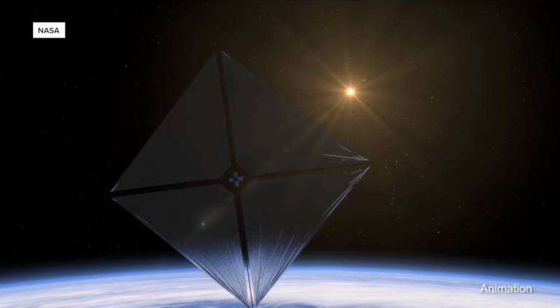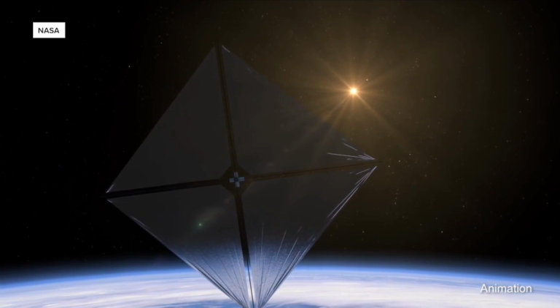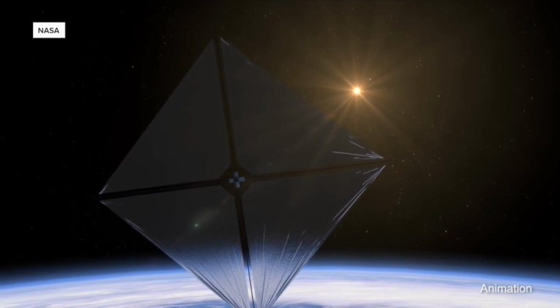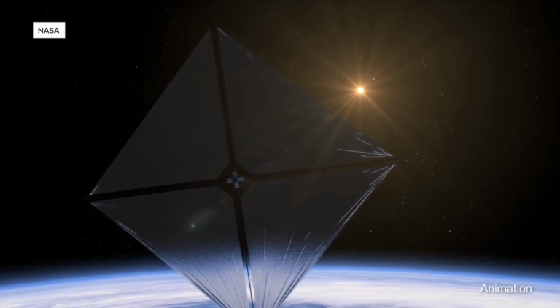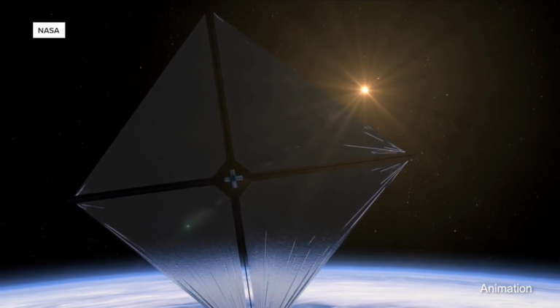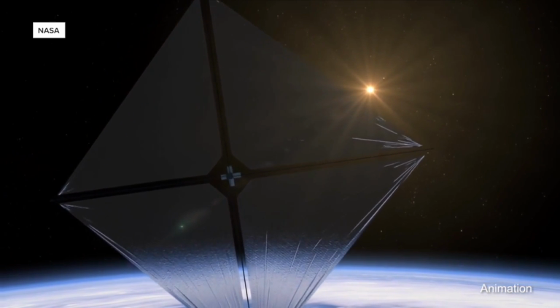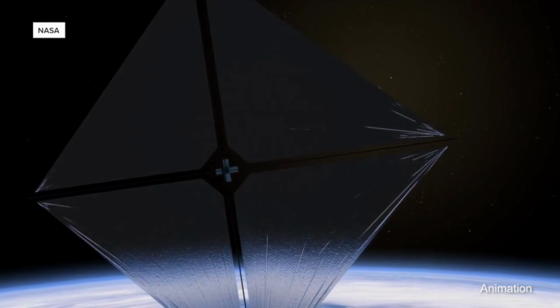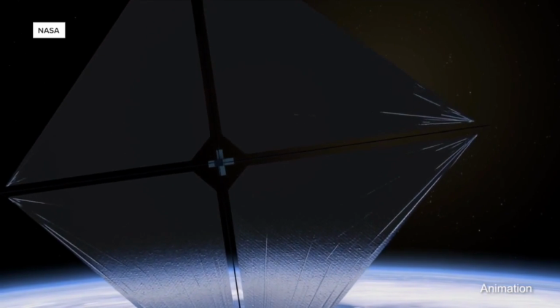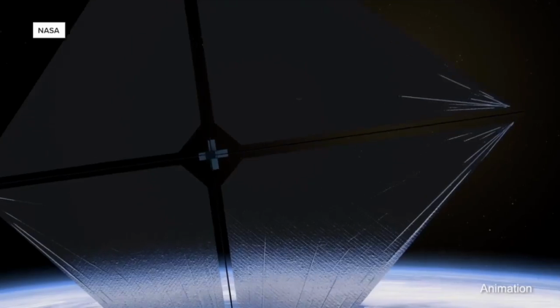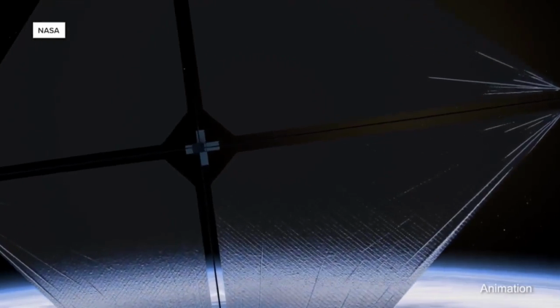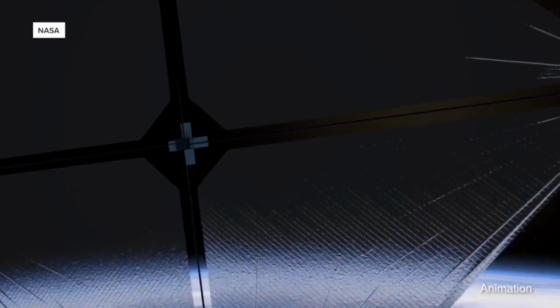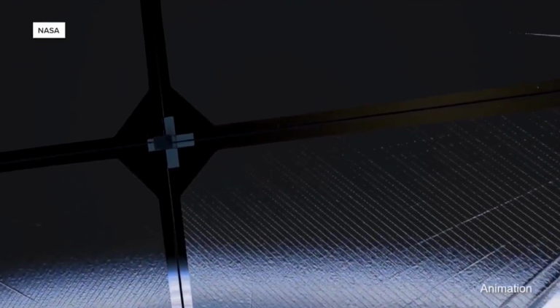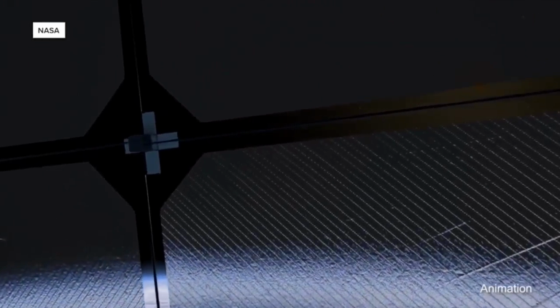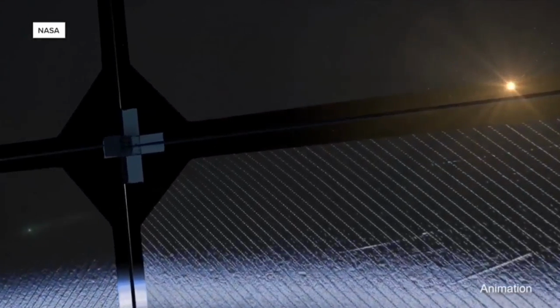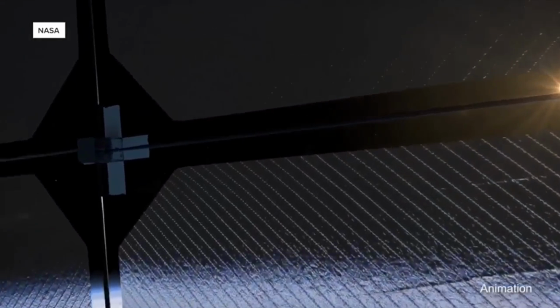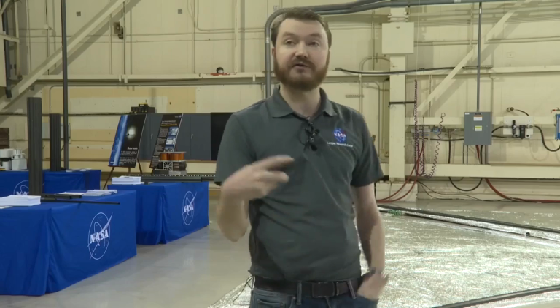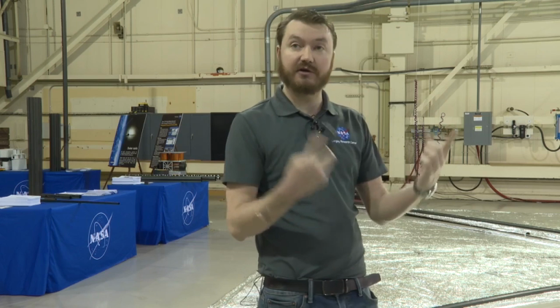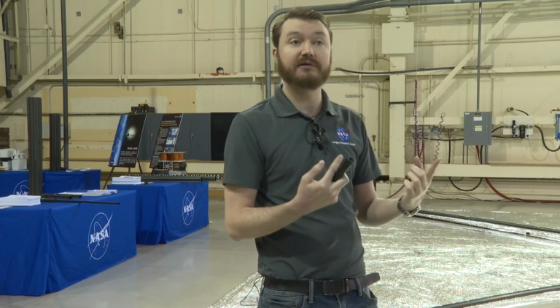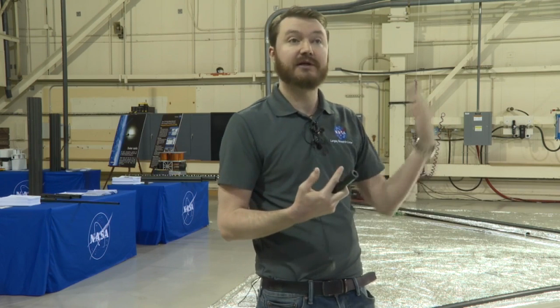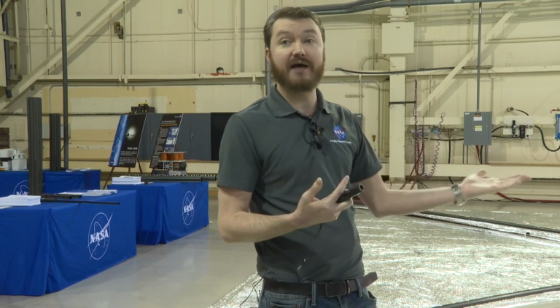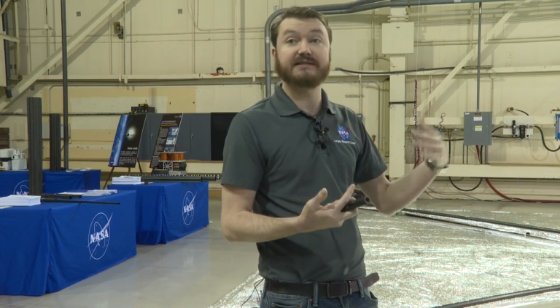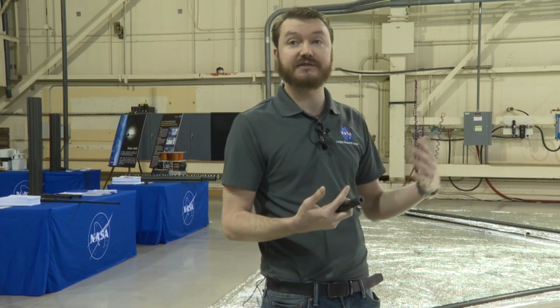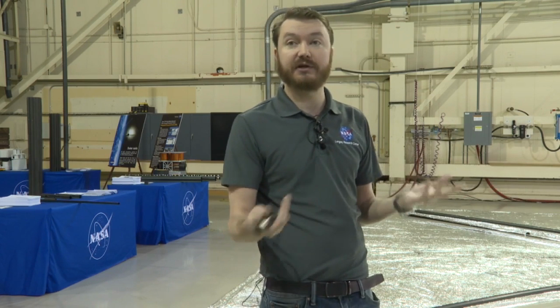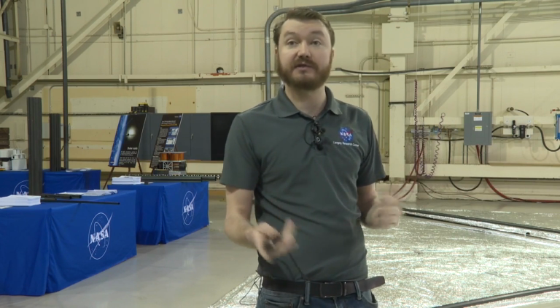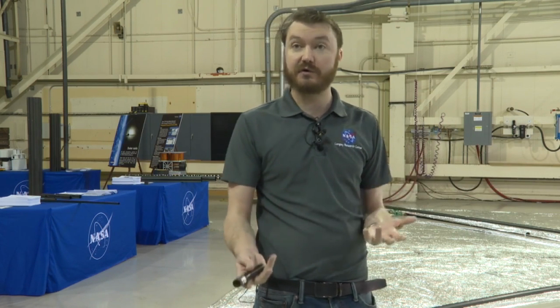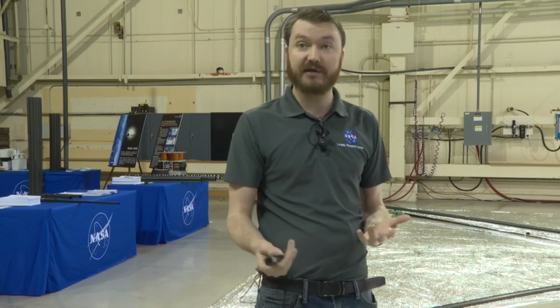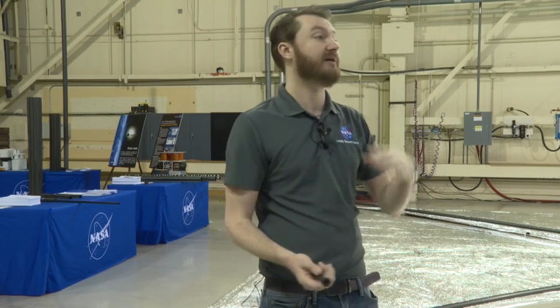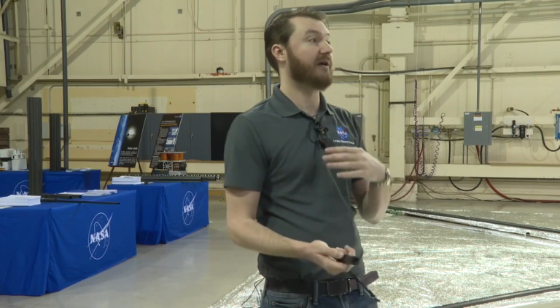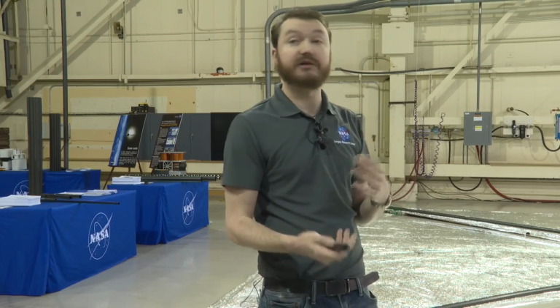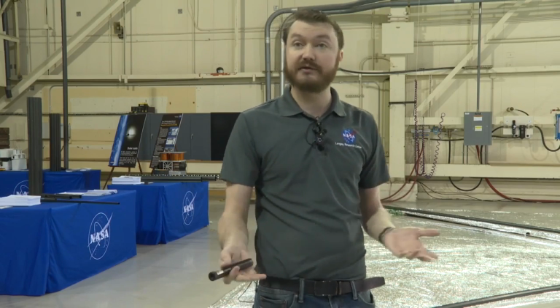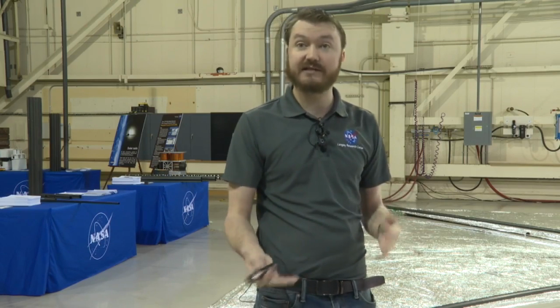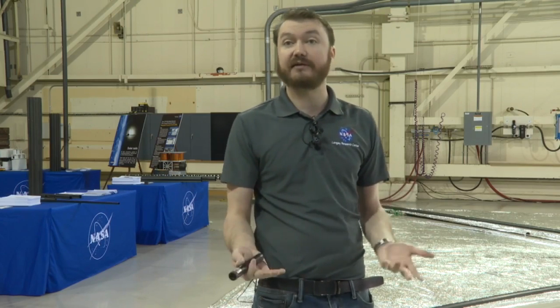If all goes well, these sails could be used for a variety of things and could lead to even bigger sails. If you put one of these at the Earth-Sun Lagrange point, you could have an advanced detection system to let you know that a solar storm is happening and you need to shut down your satellites to protect things.